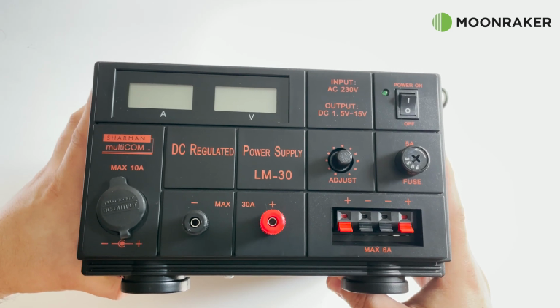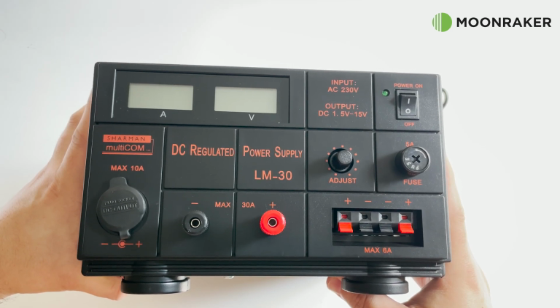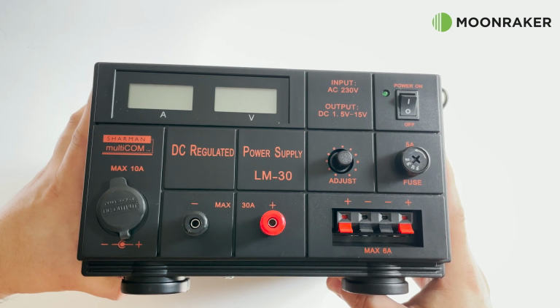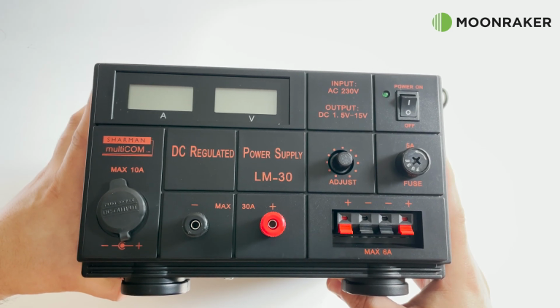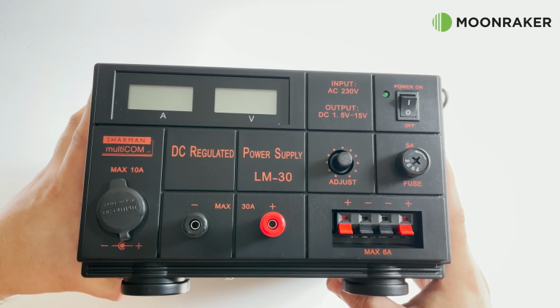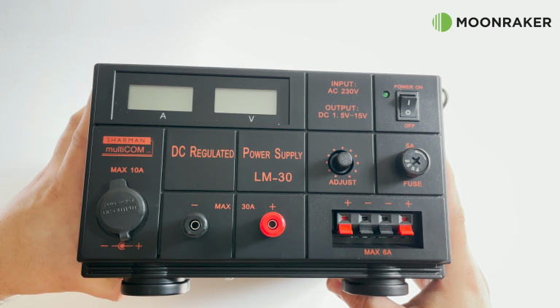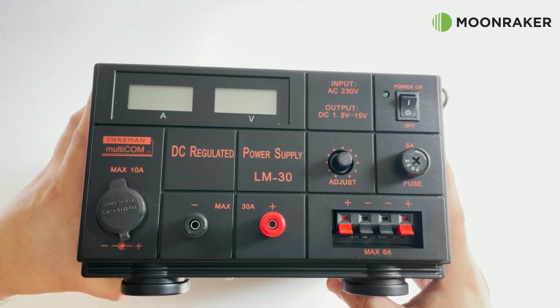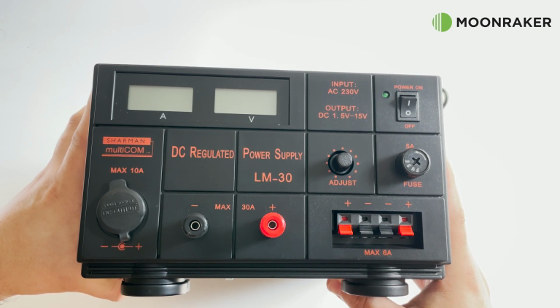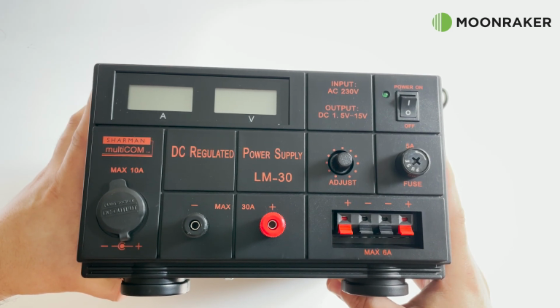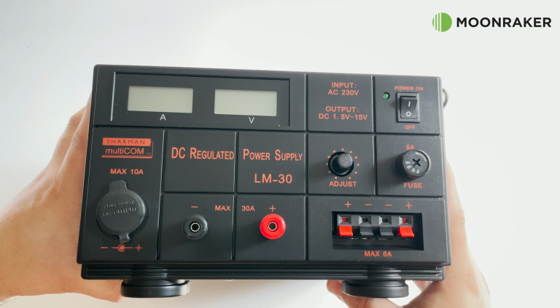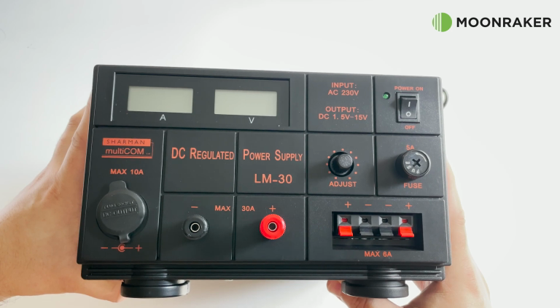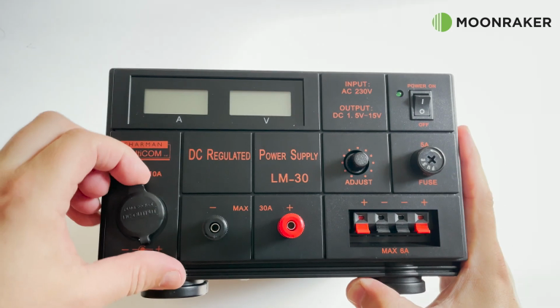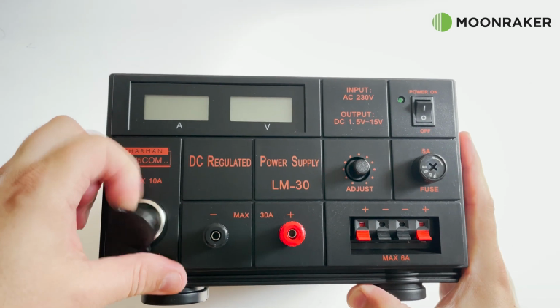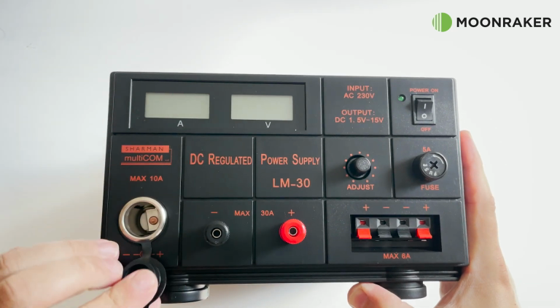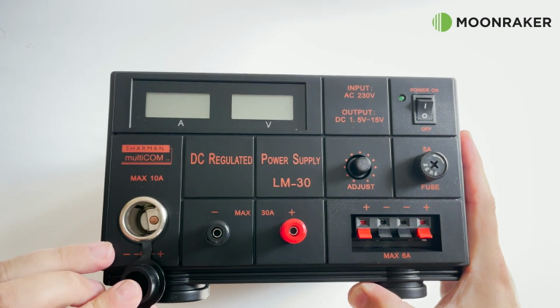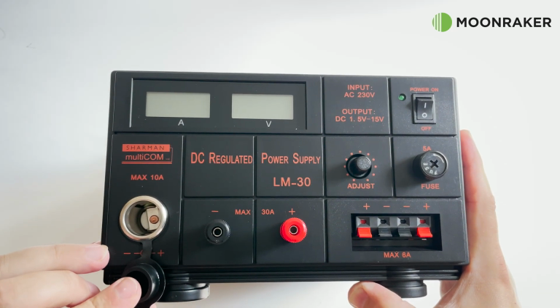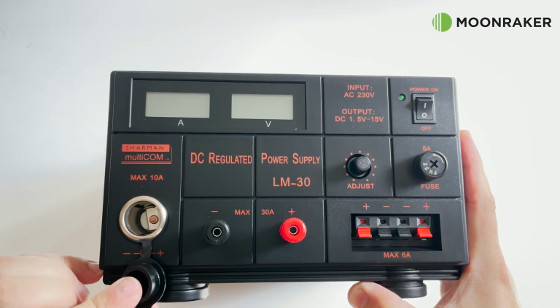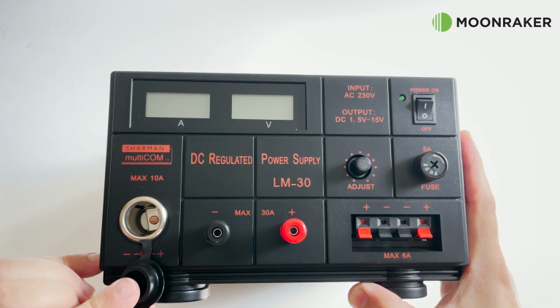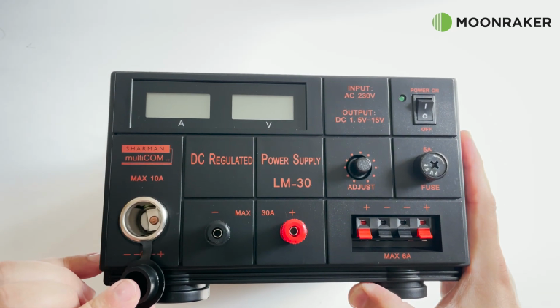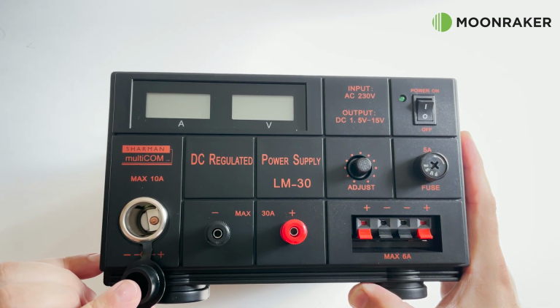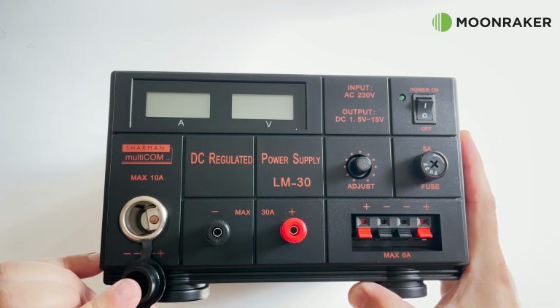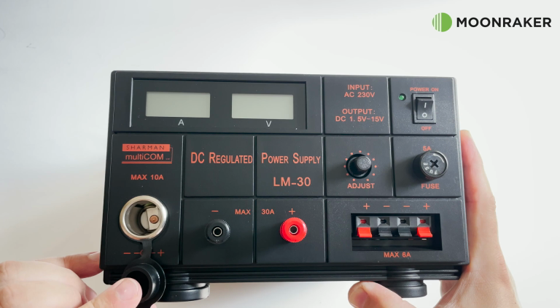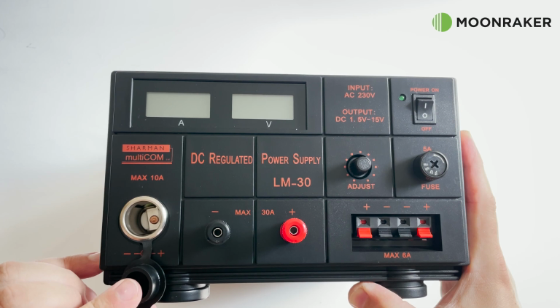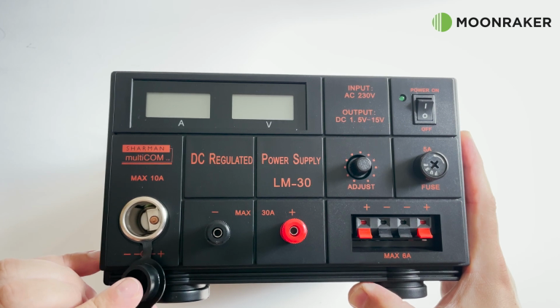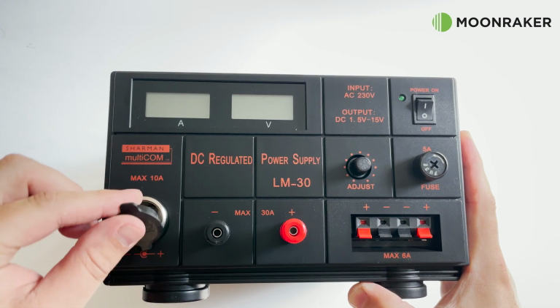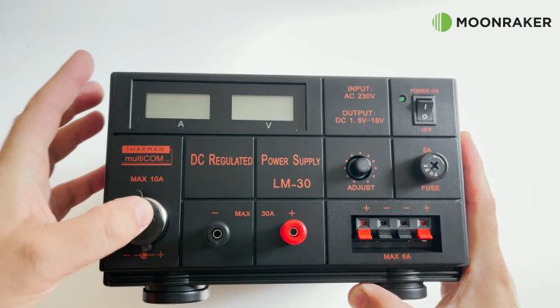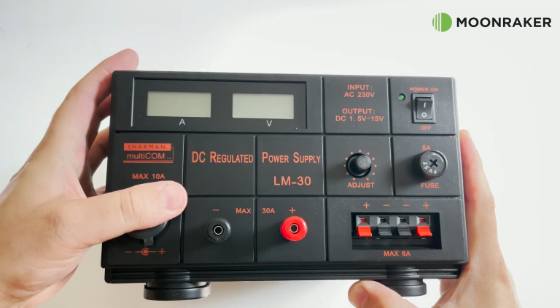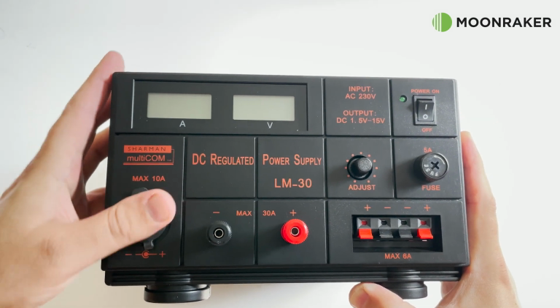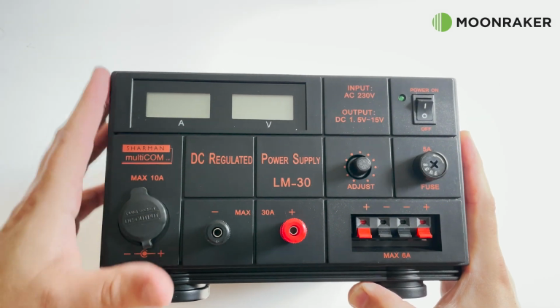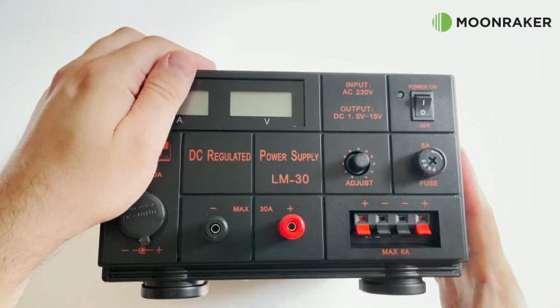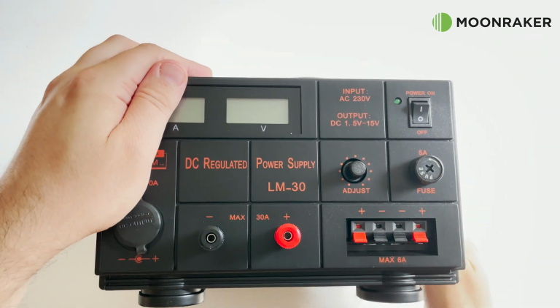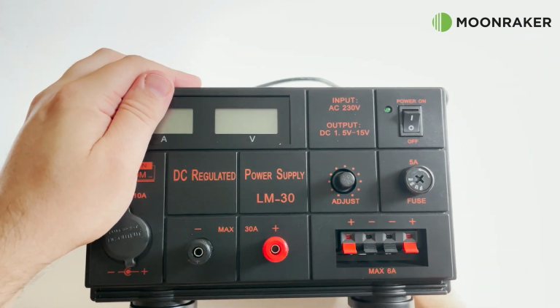With a maximum current rating of 30A on the main output terminals, the included cigarette plug terminal is rated for 10A, while the double spring loaded power output connectors are rated at 6A.